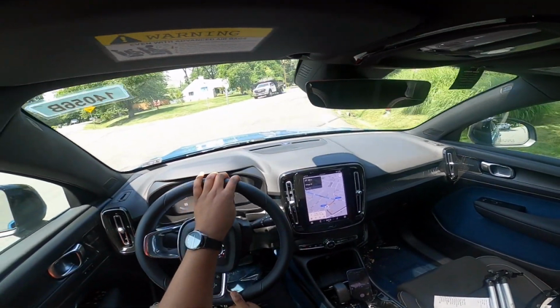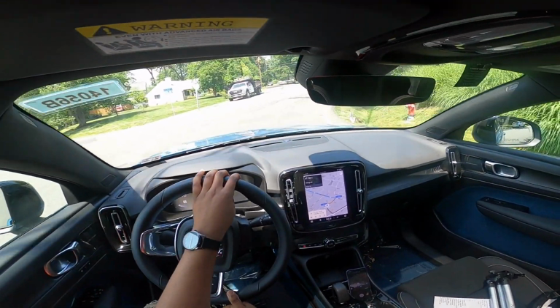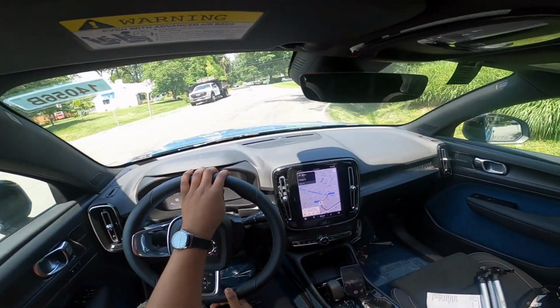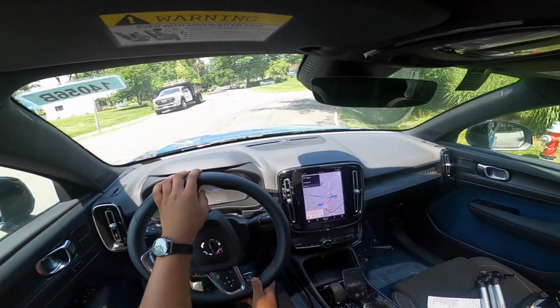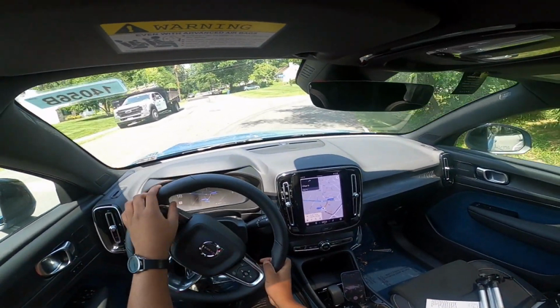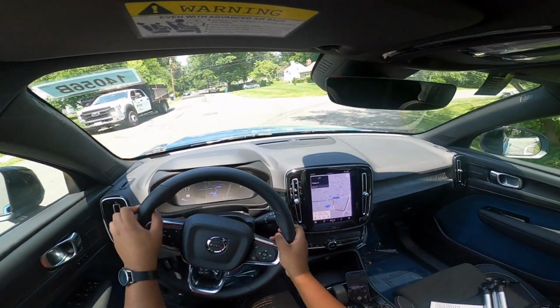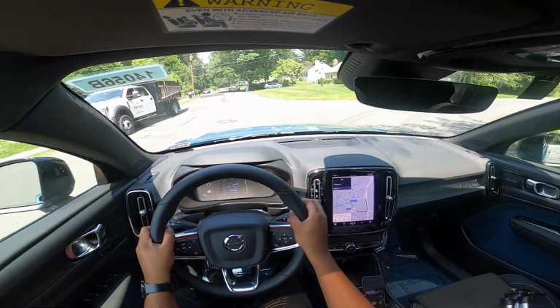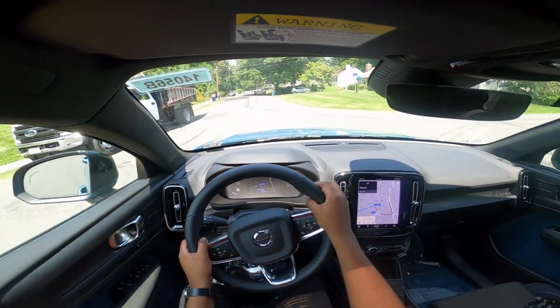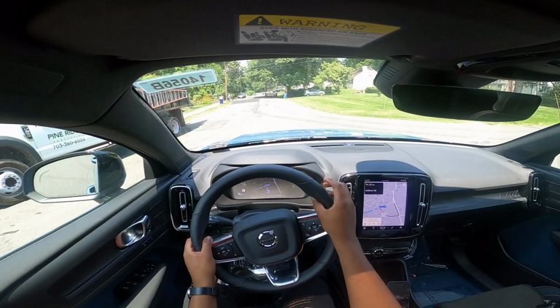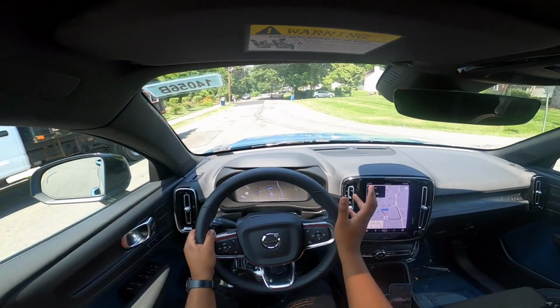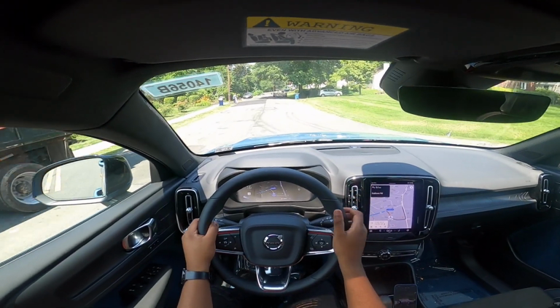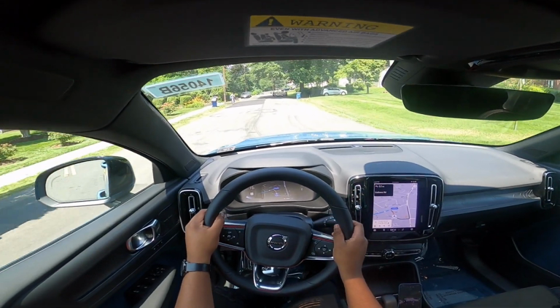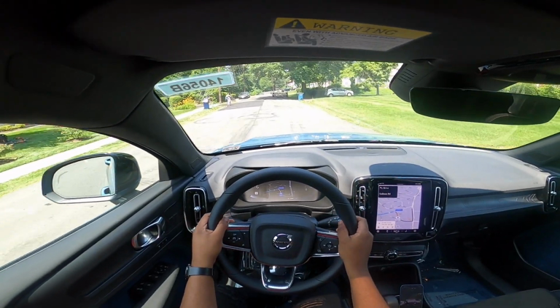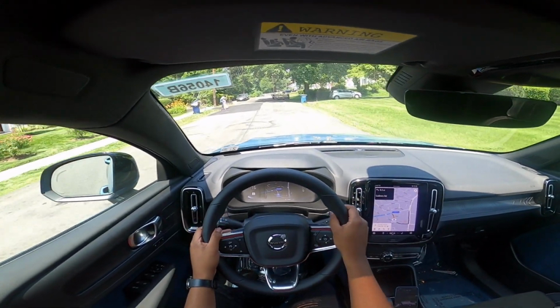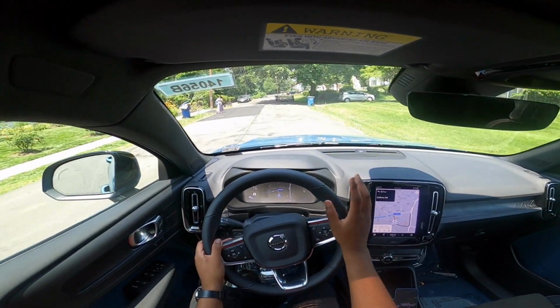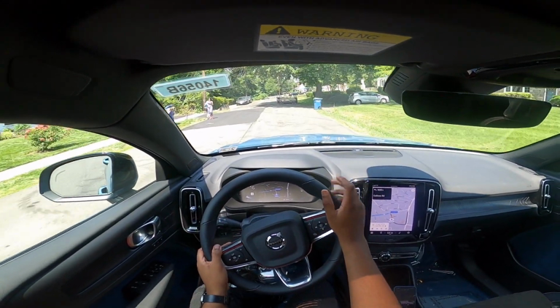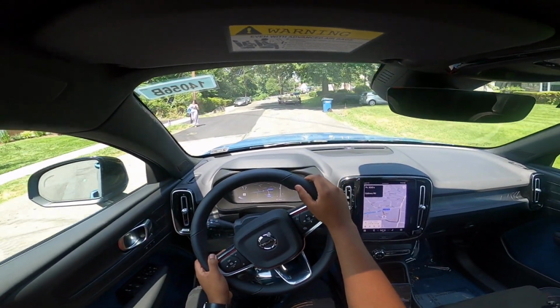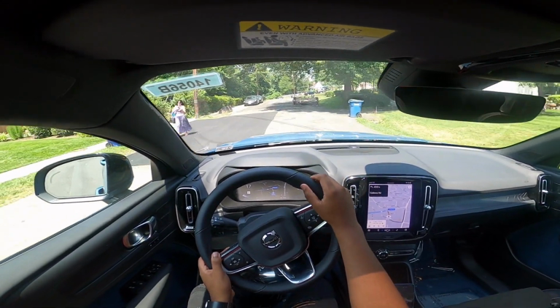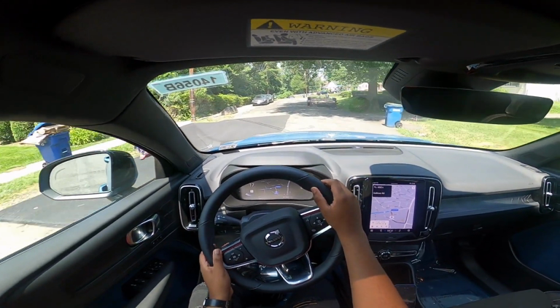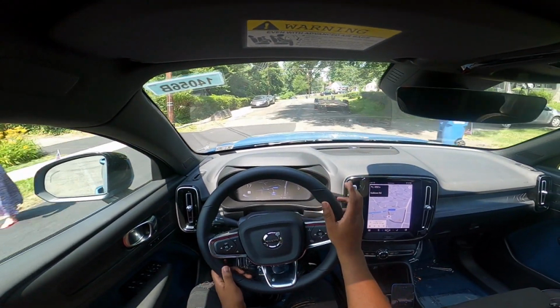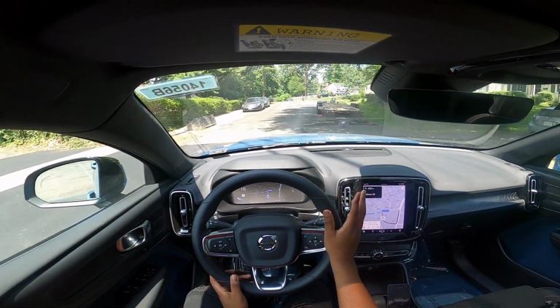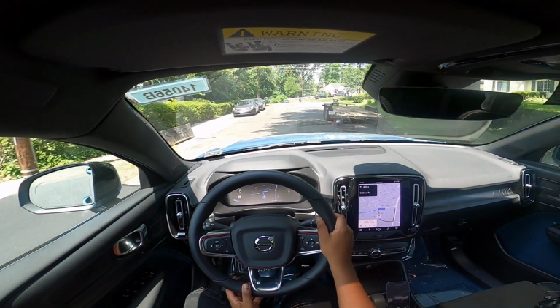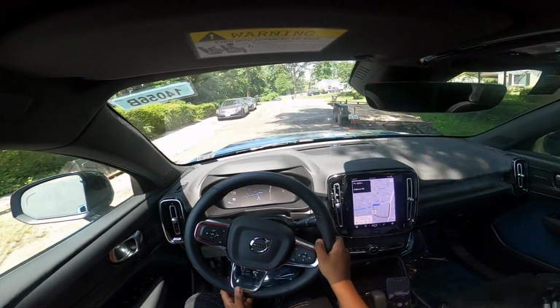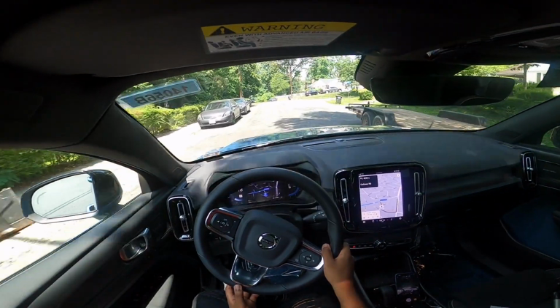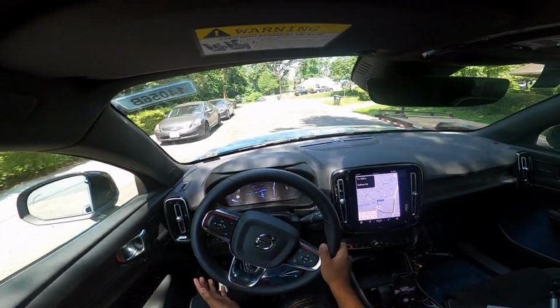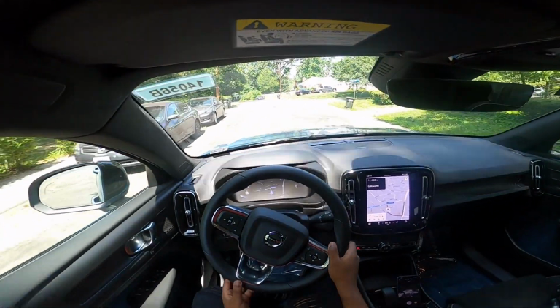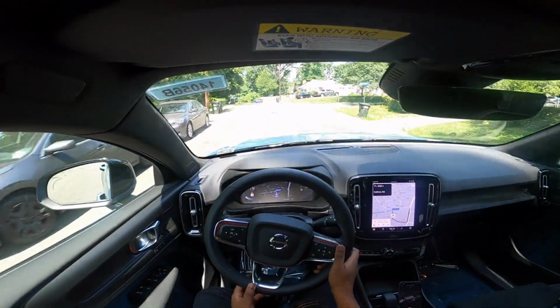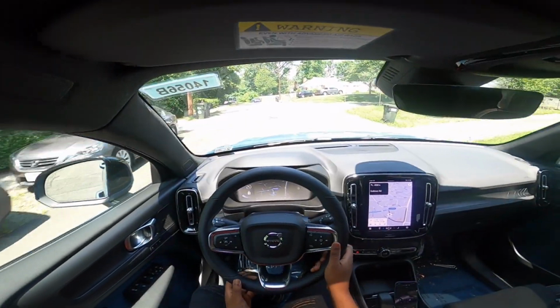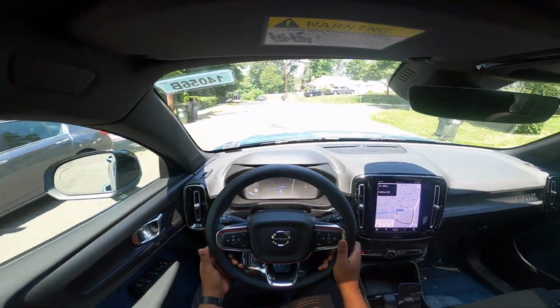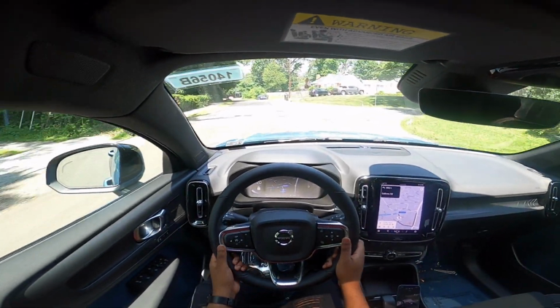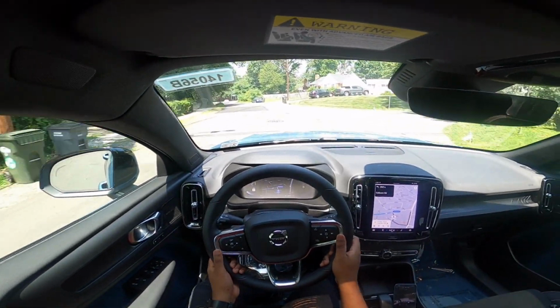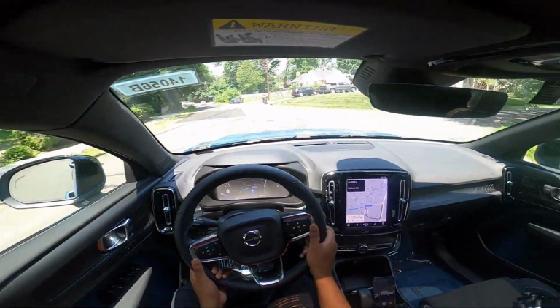There is no drive mode selection — it's a preset. You just get in and go. It's all dependent upon your pedal inputs and the acceleration pedal.